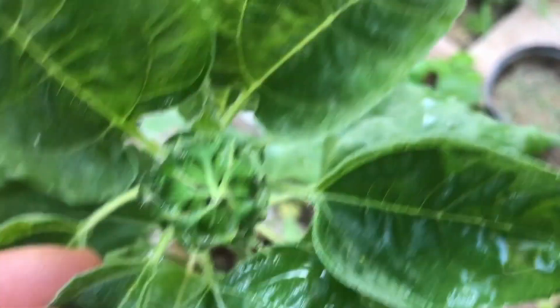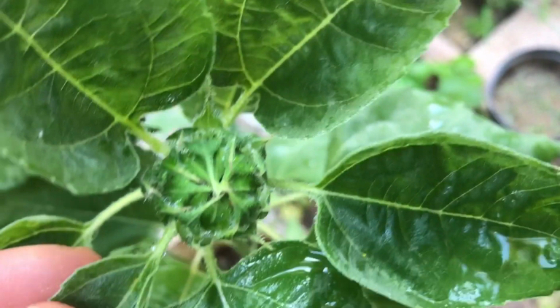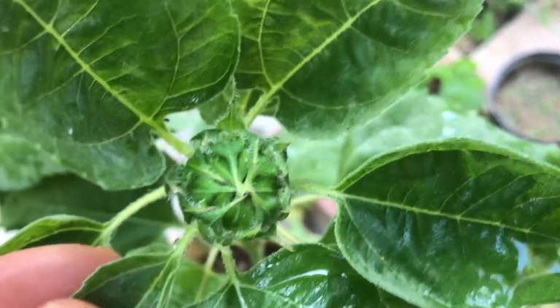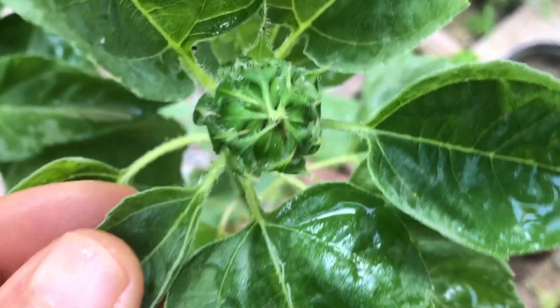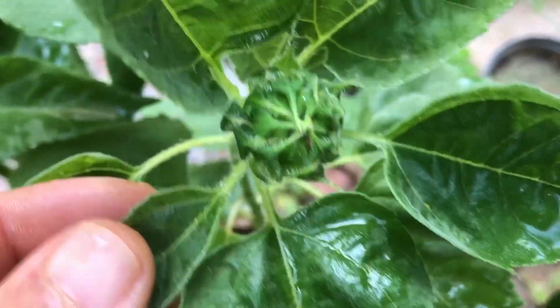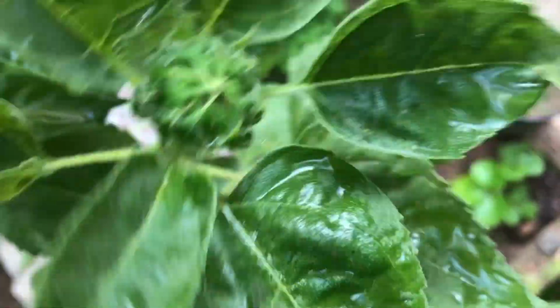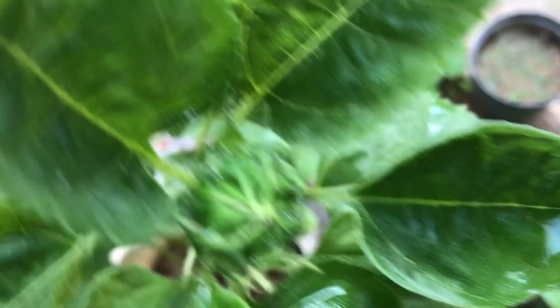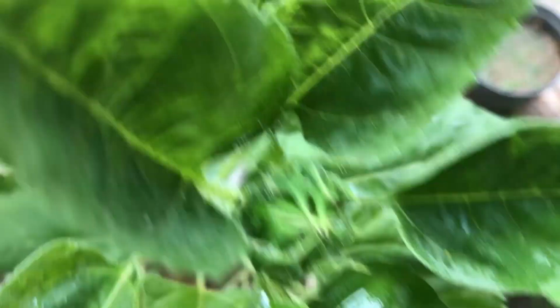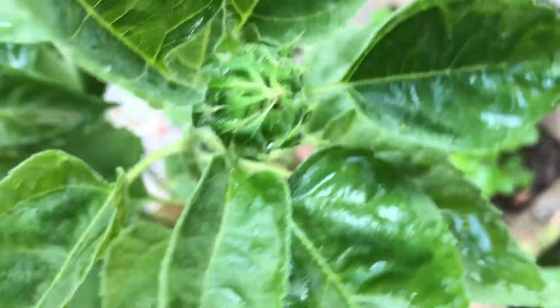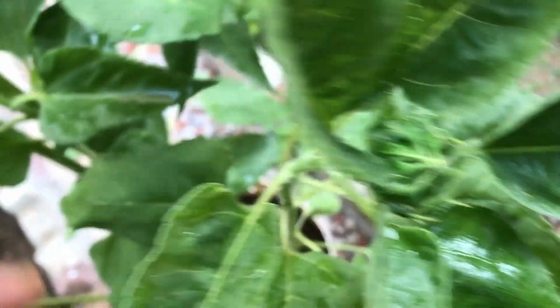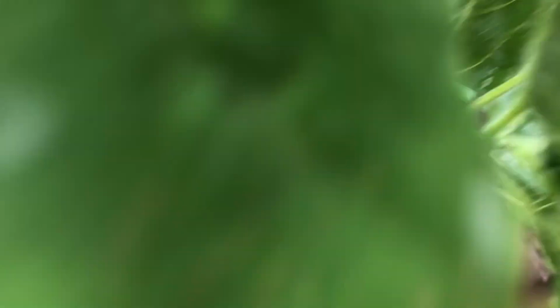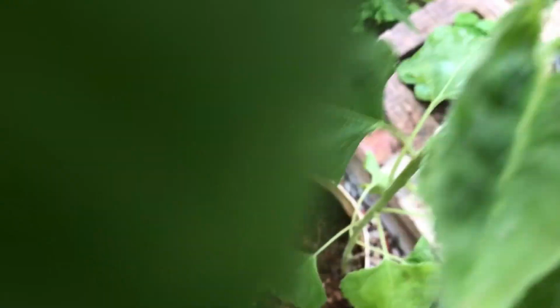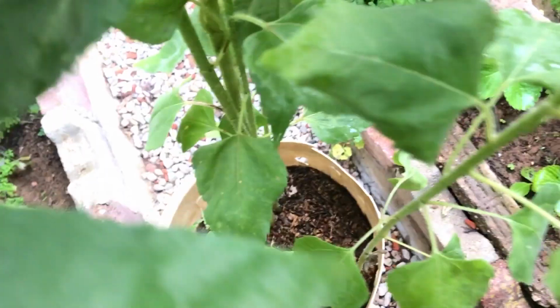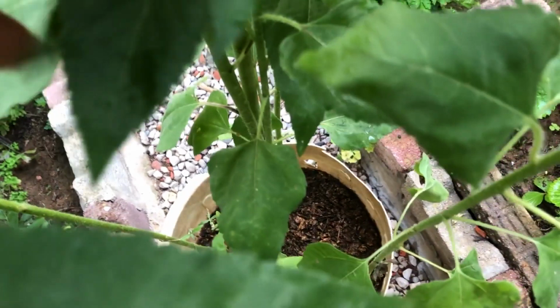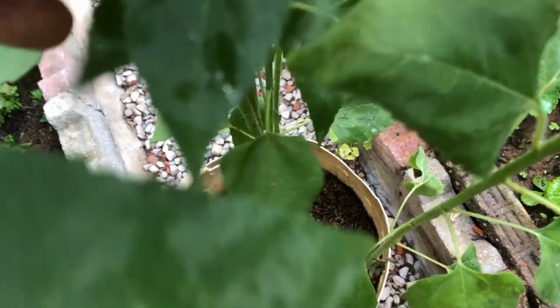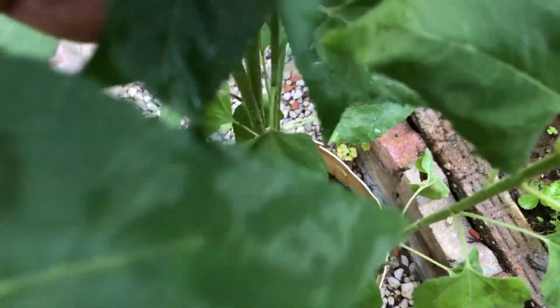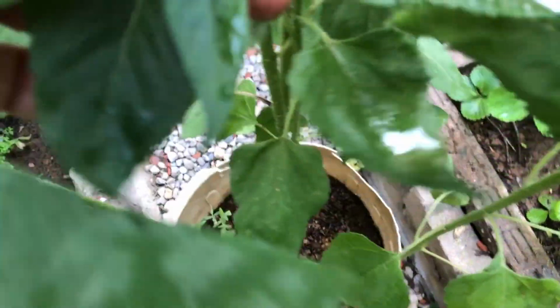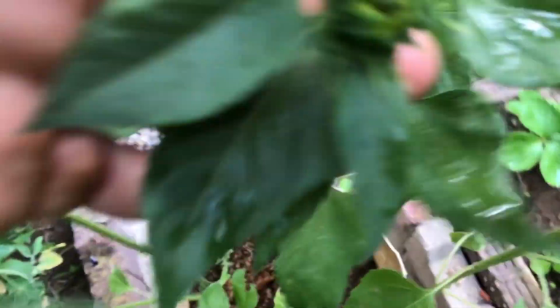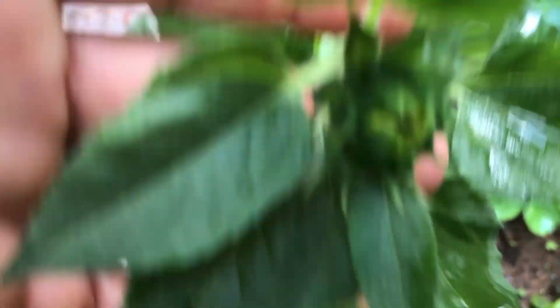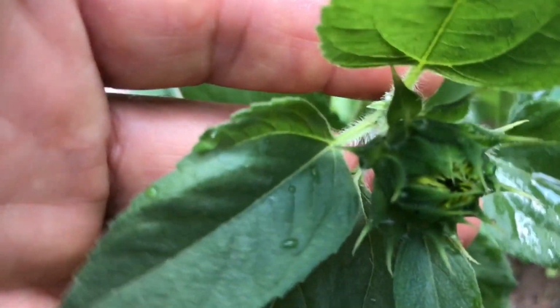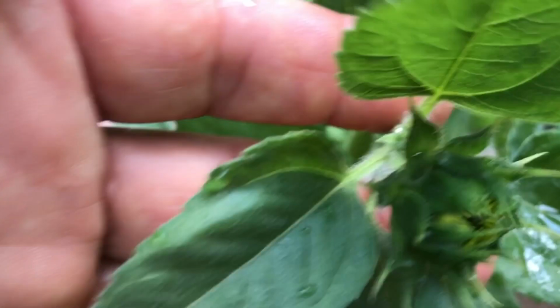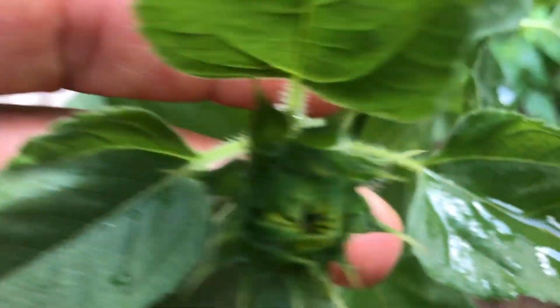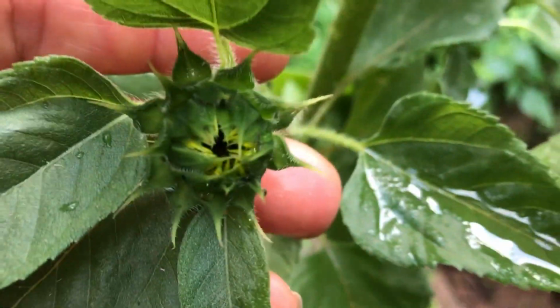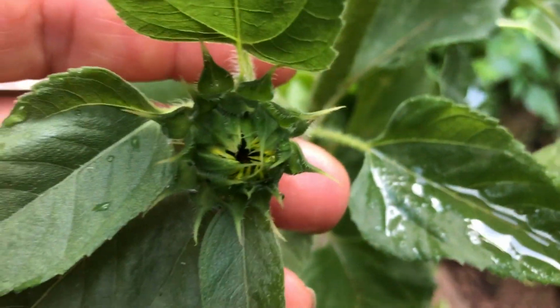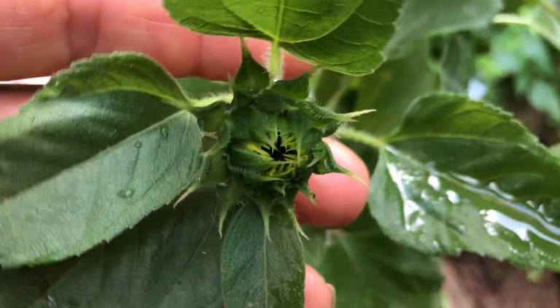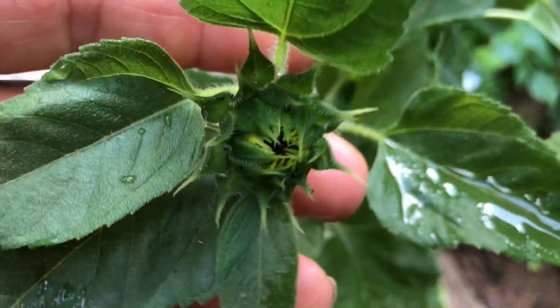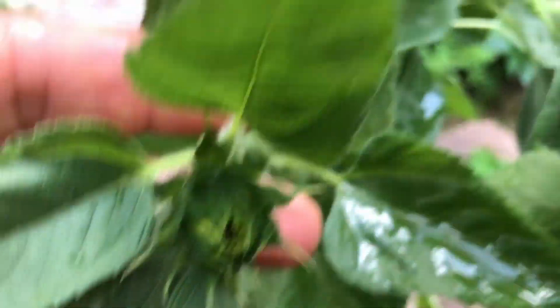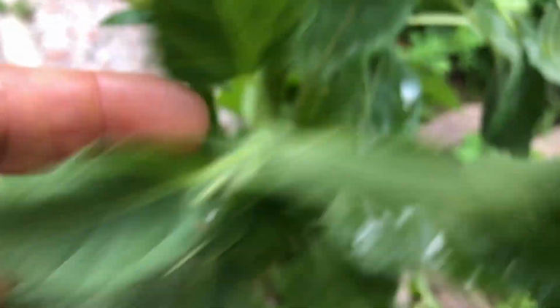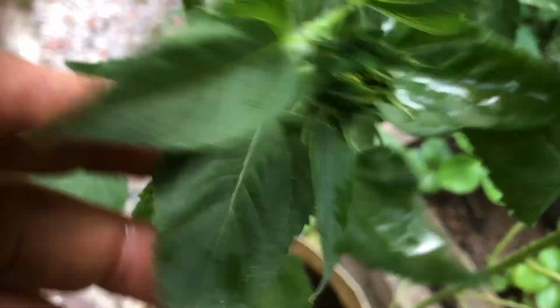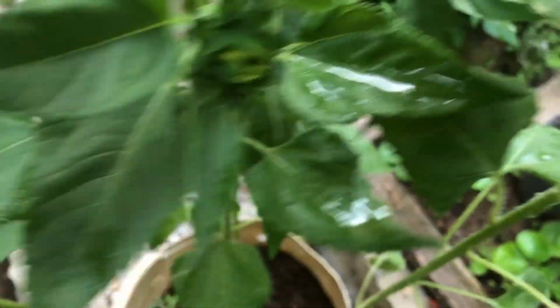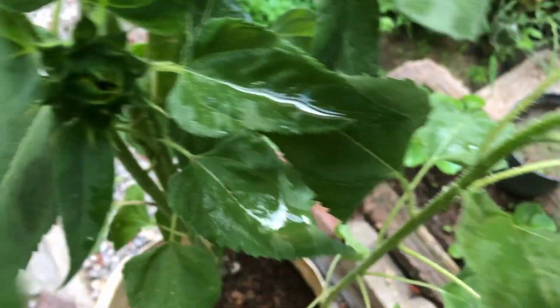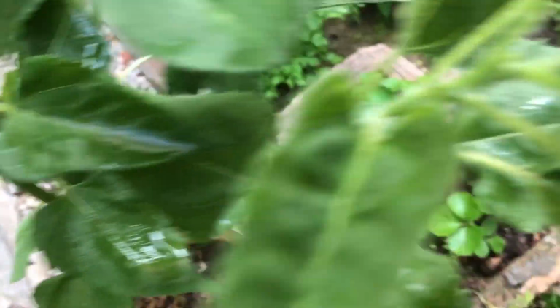For the soil, make sure to use a well-draining potting mix. Sunflowers prefer slightly acidic to neutral soil, so it's a good idea to add some organic compost for extra nutrients.